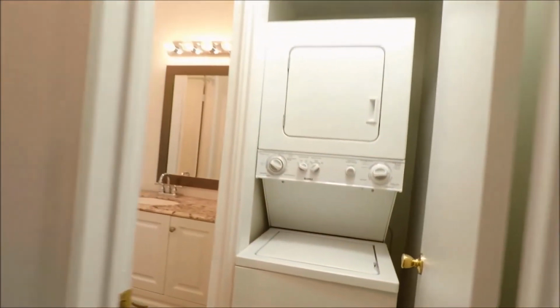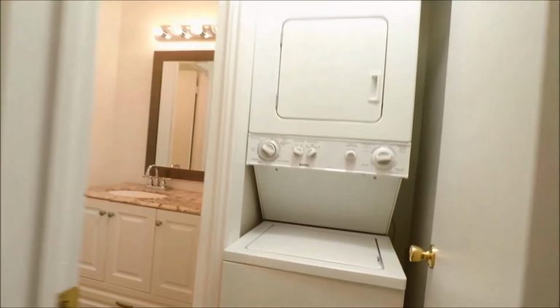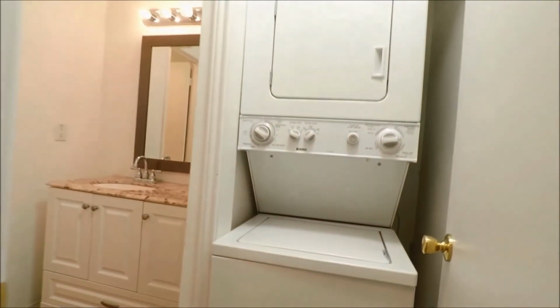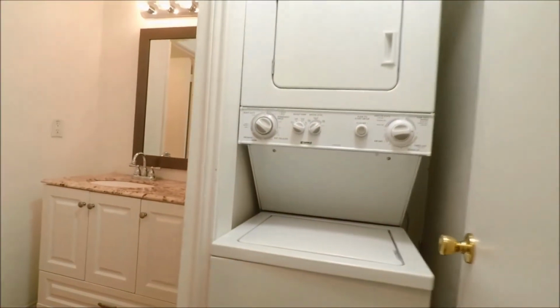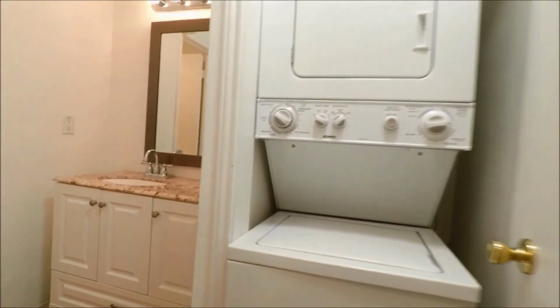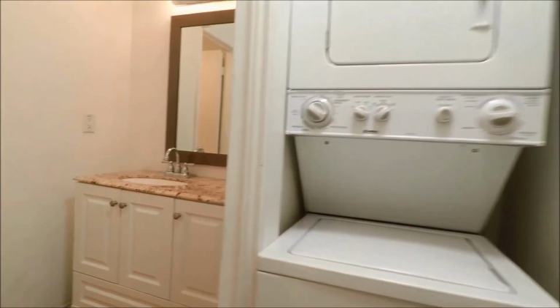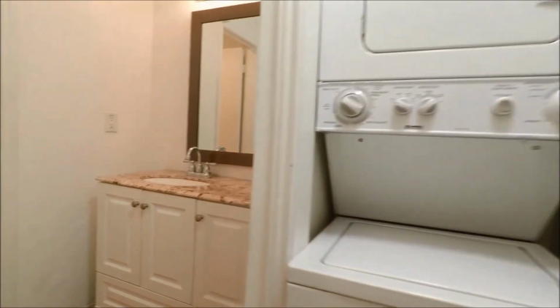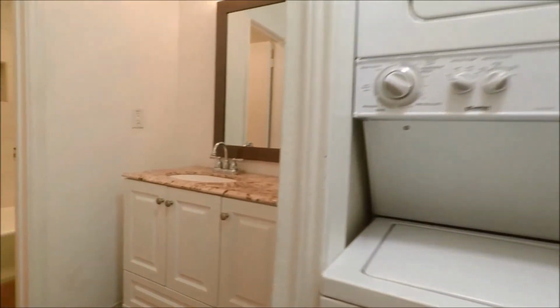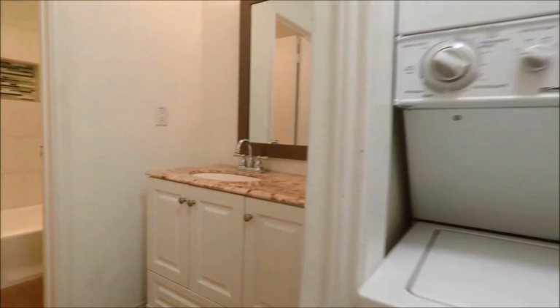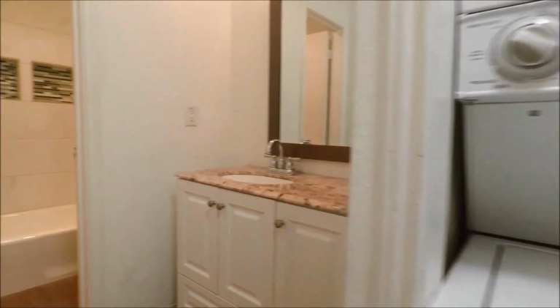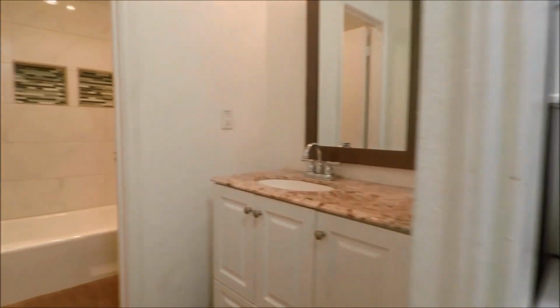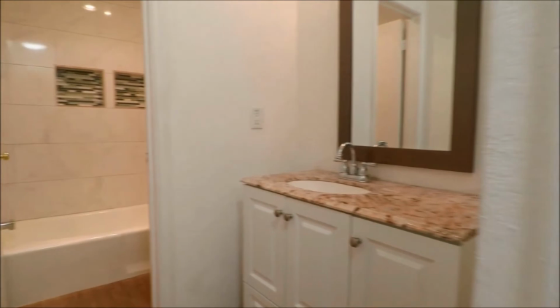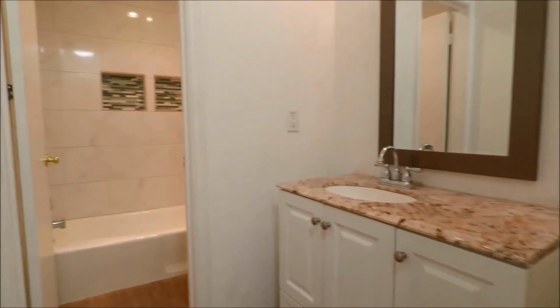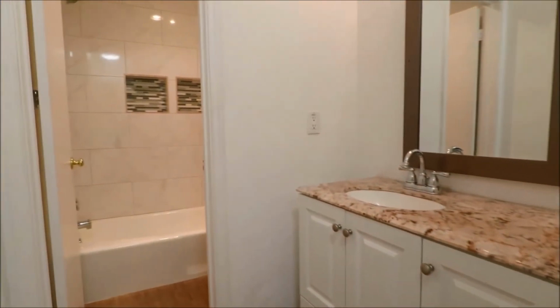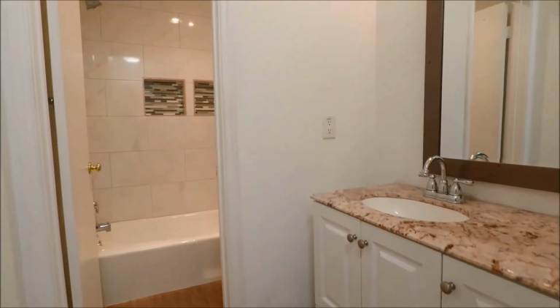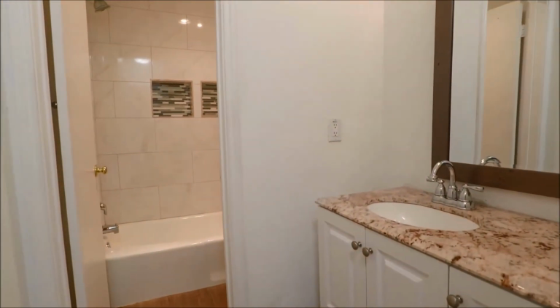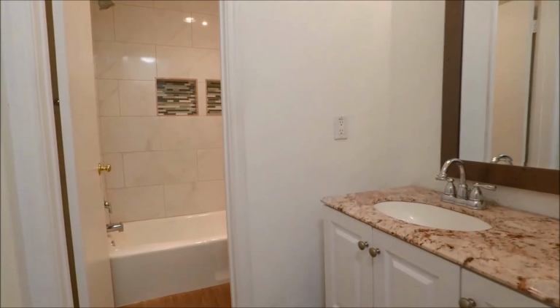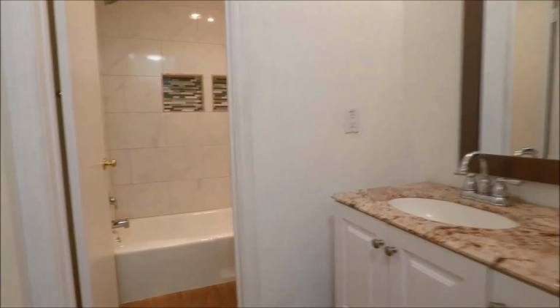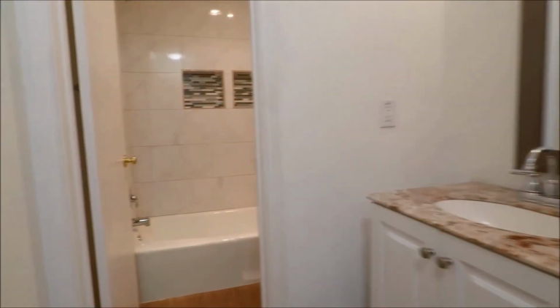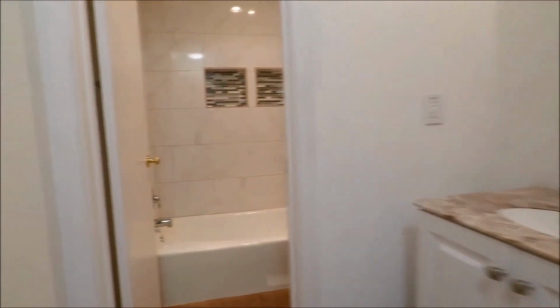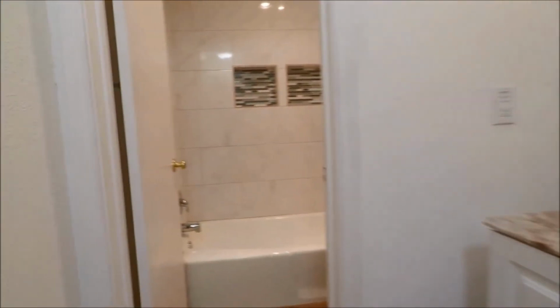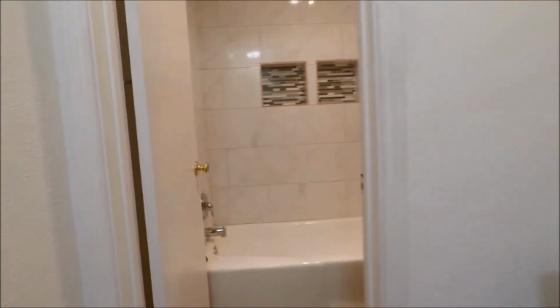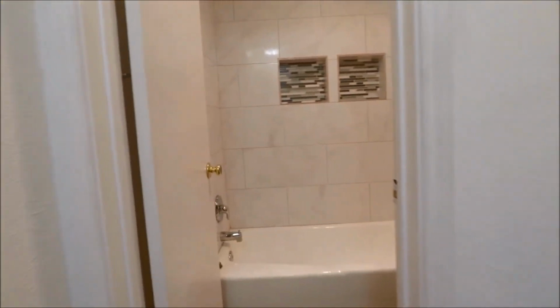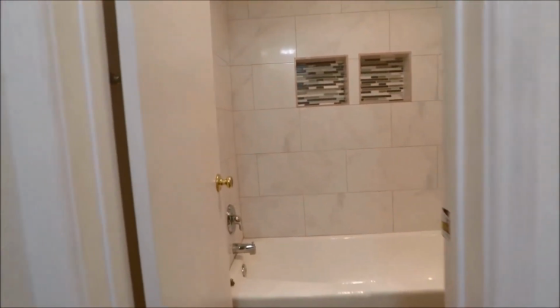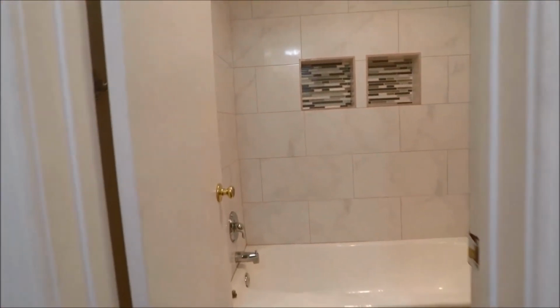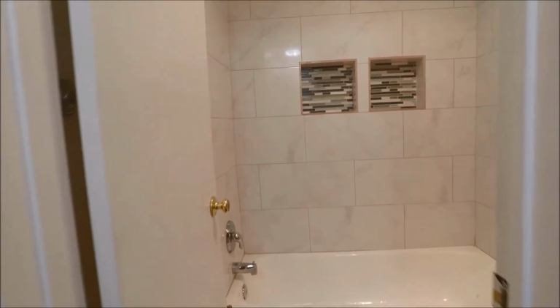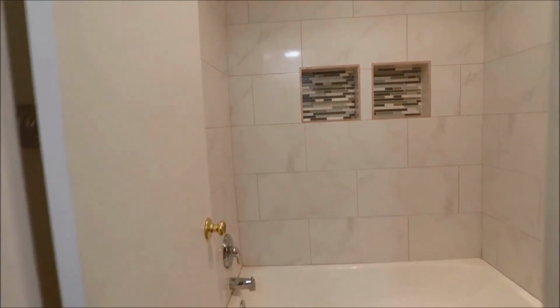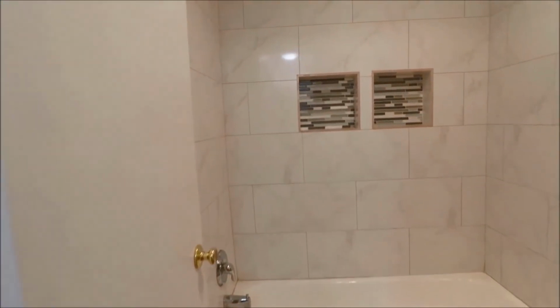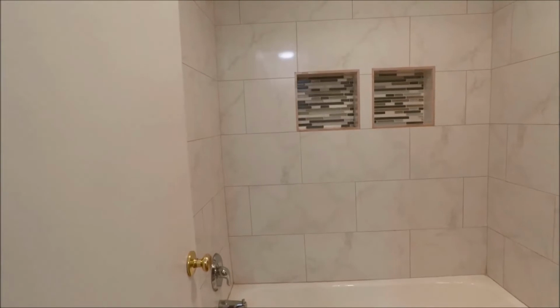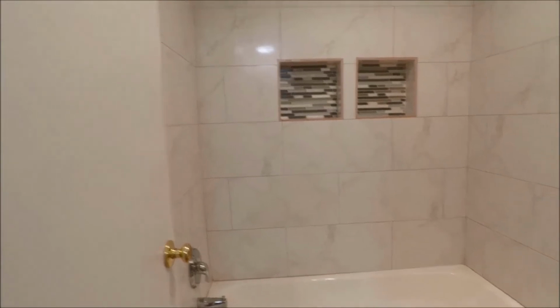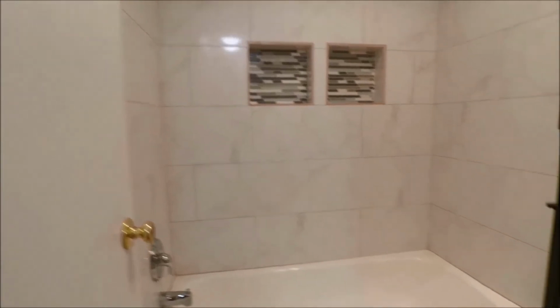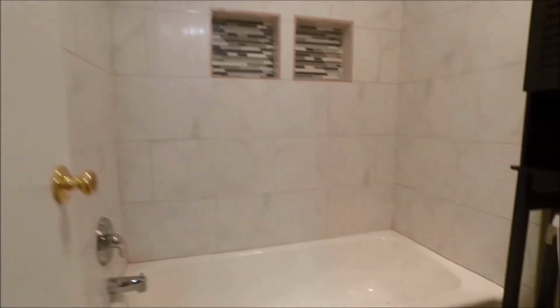Full bath here. Washer-dryer stacked included at the time of this filming. Updated bathroom with updated countertops and a nicely tiled shower space.